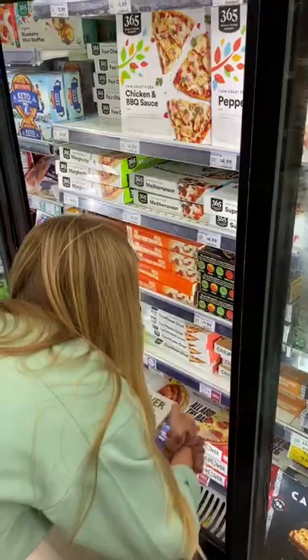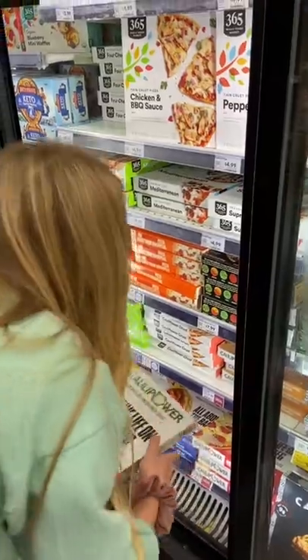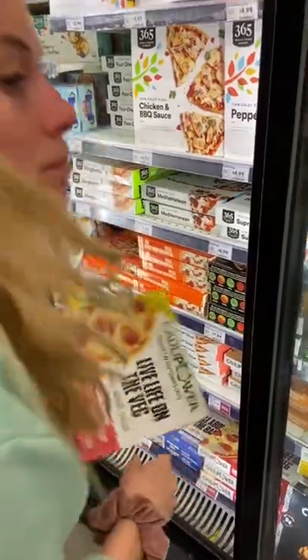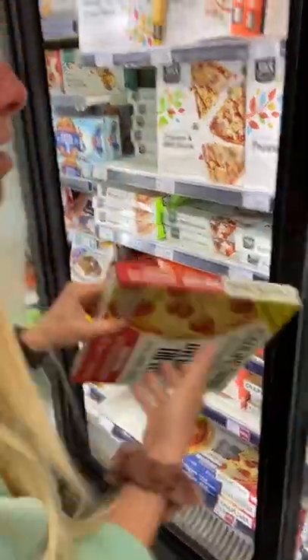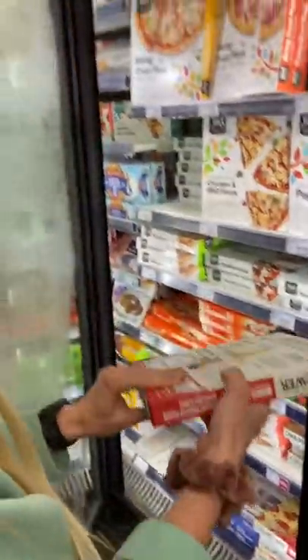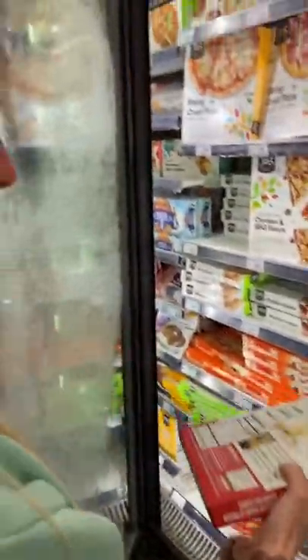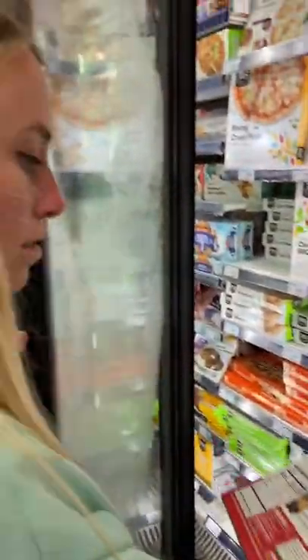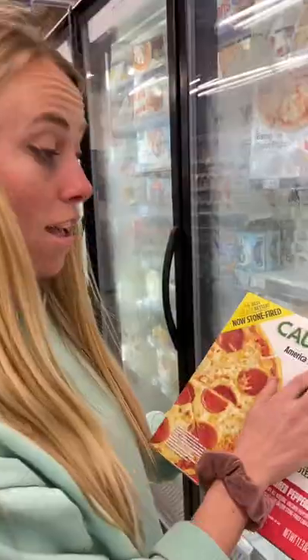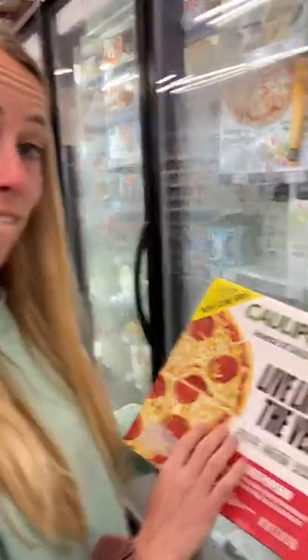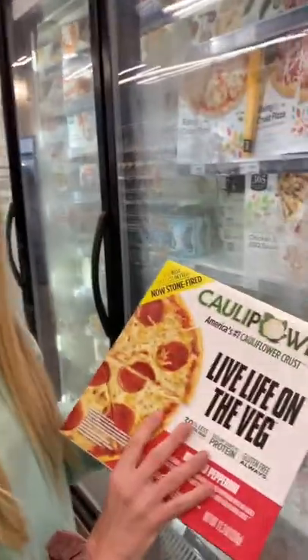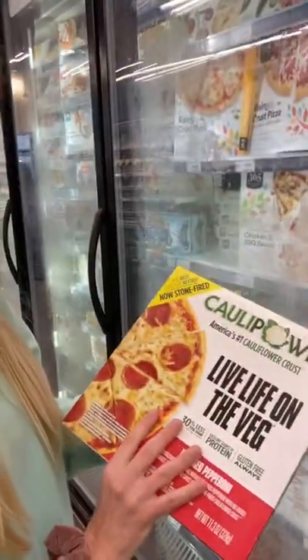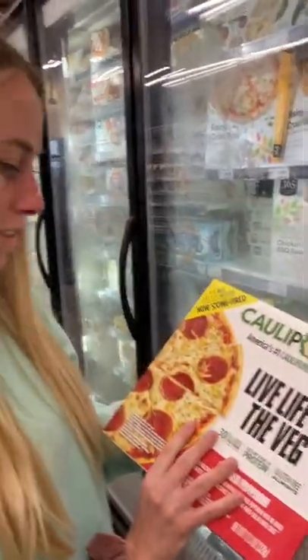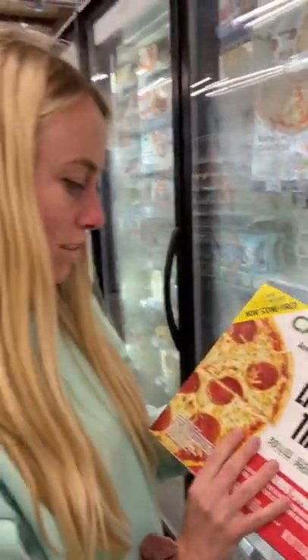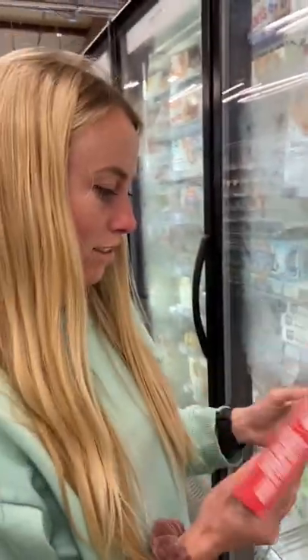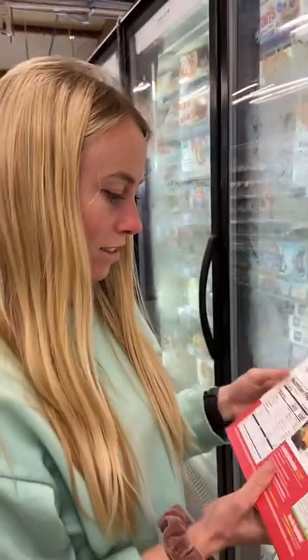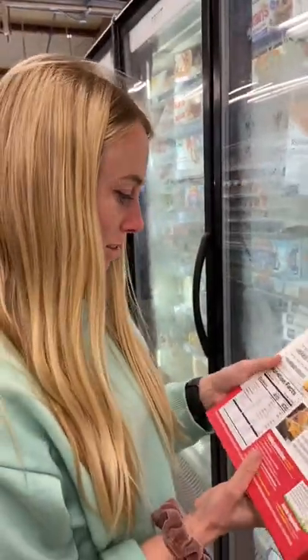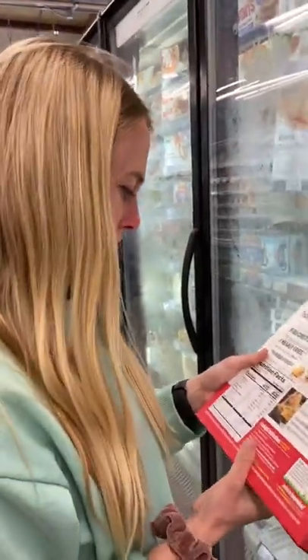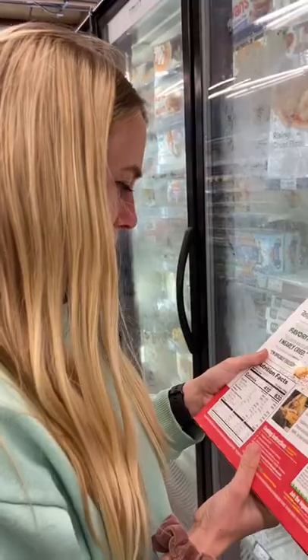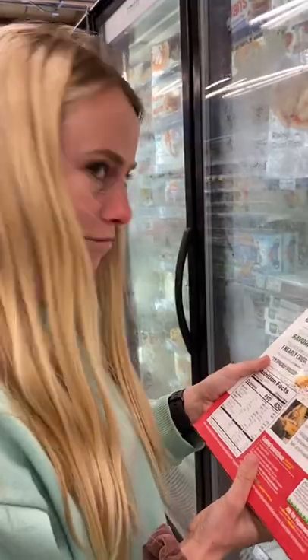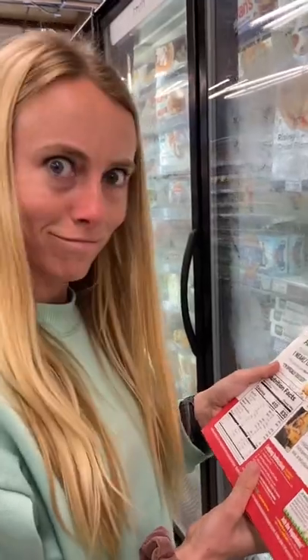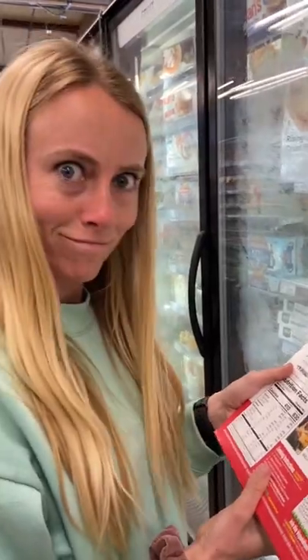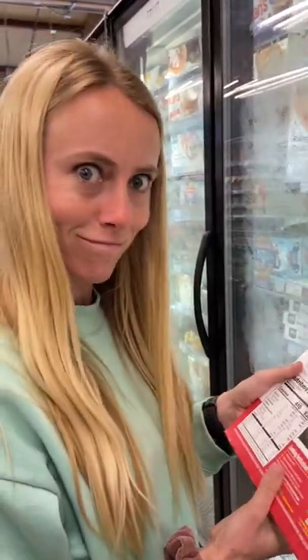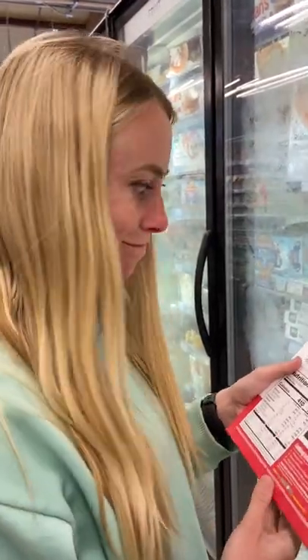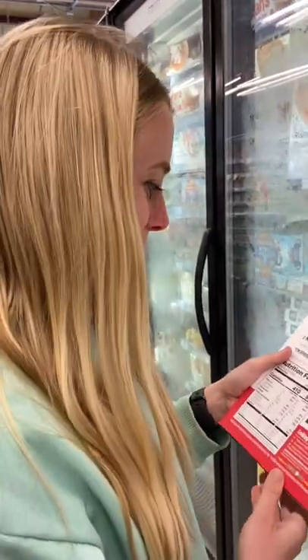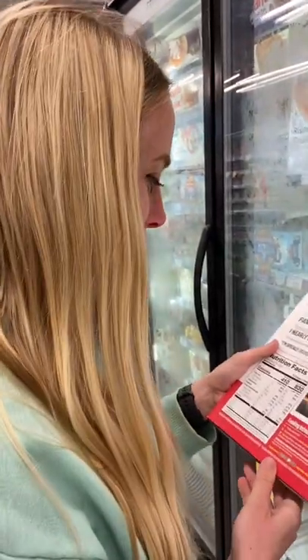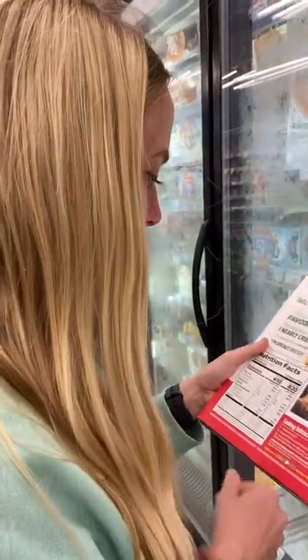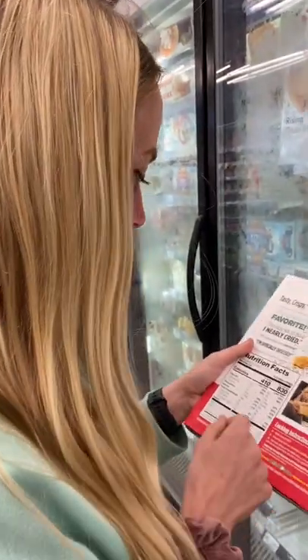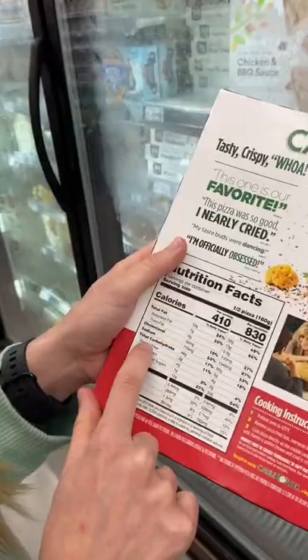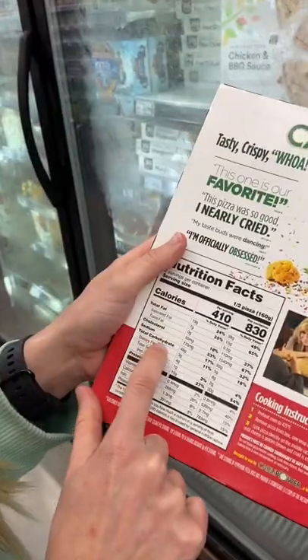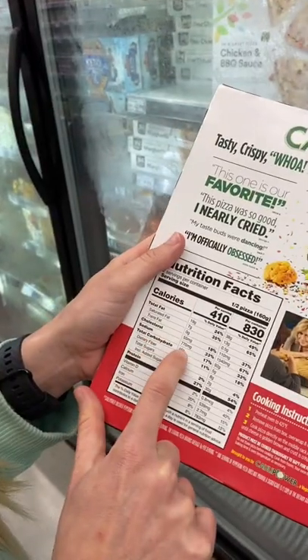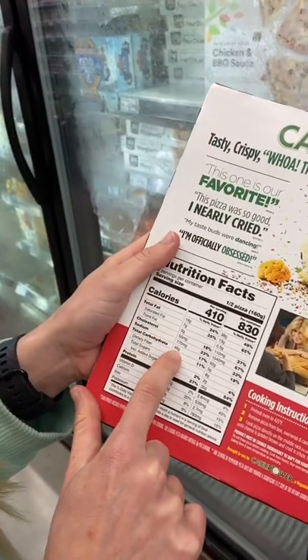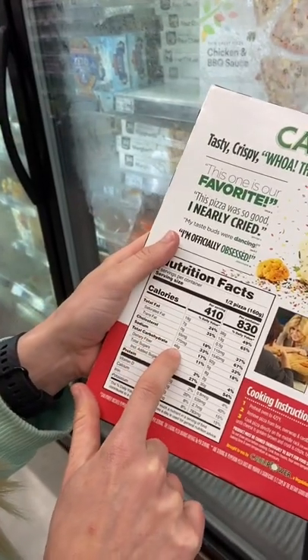I got catfished at the grocery store the other day. The pizza says made from cauliflower — should be great. But then the nutrition facts say 46 grams of carbs per serving.